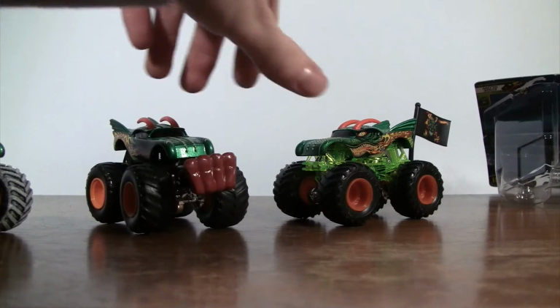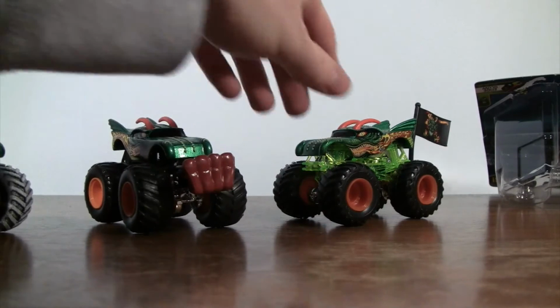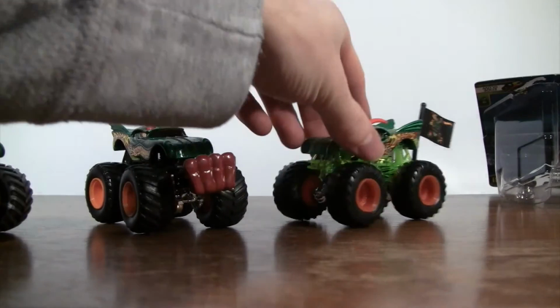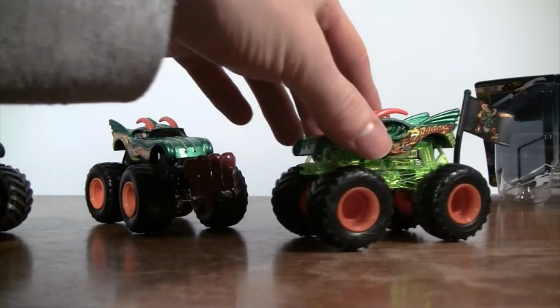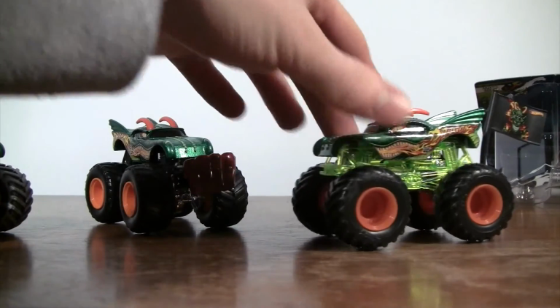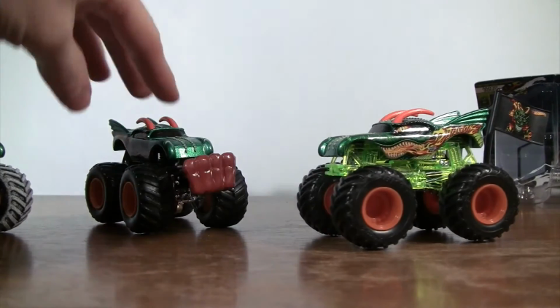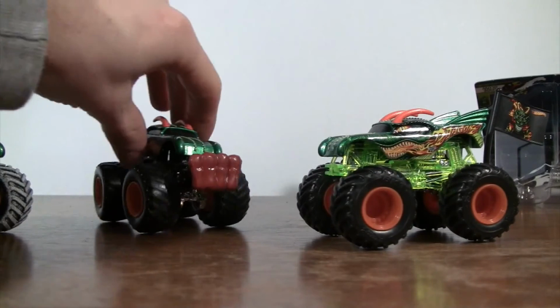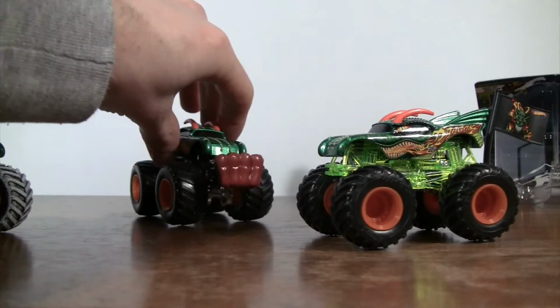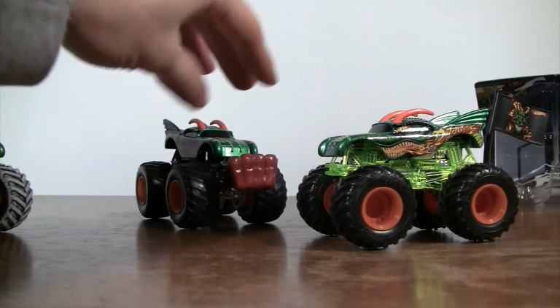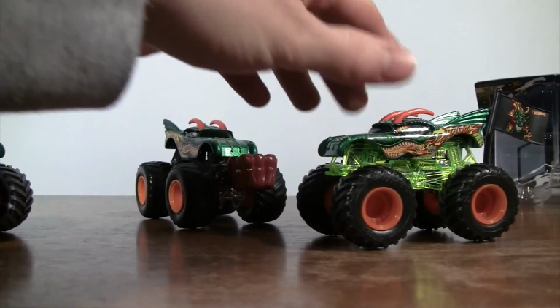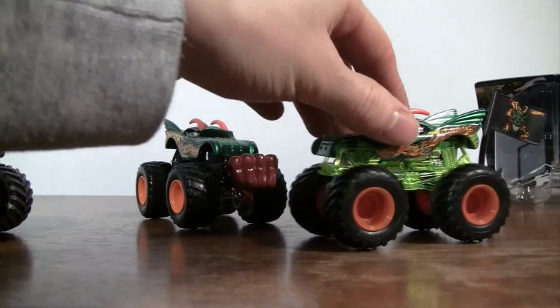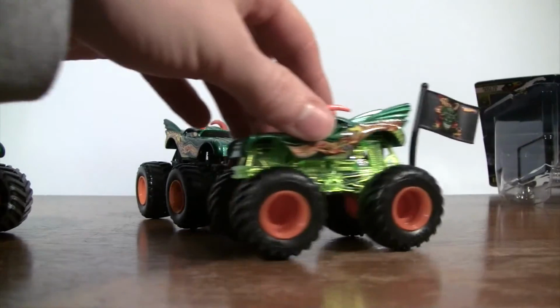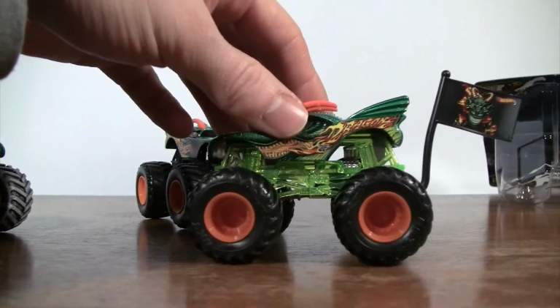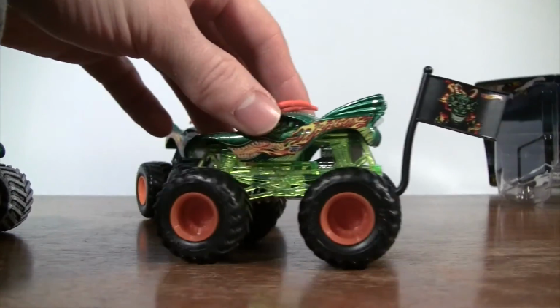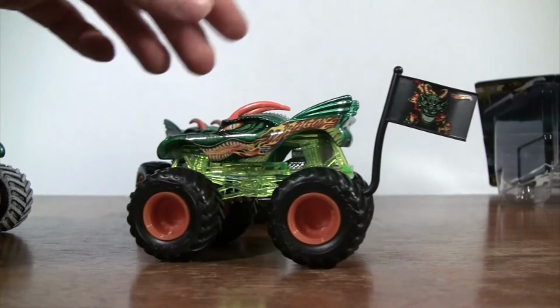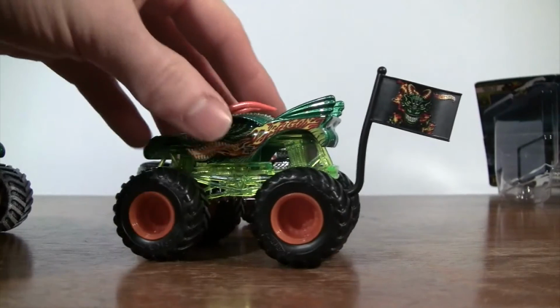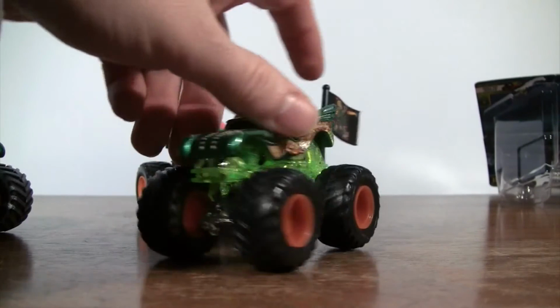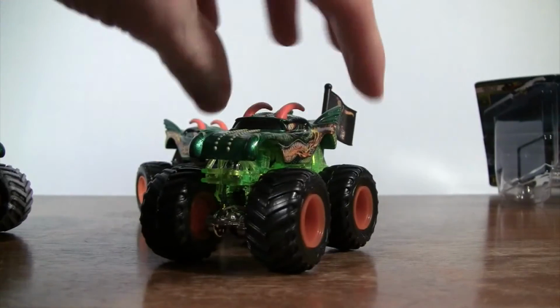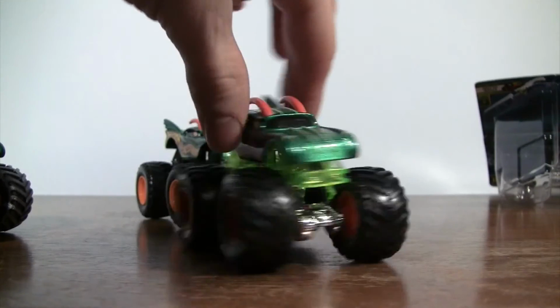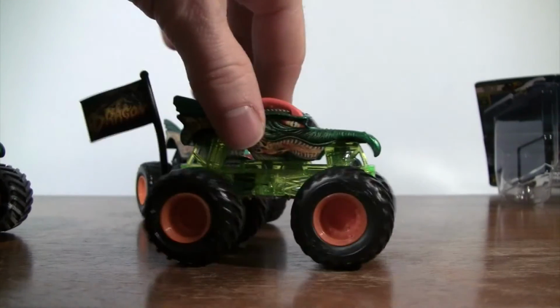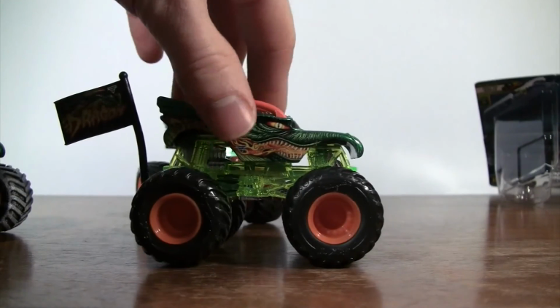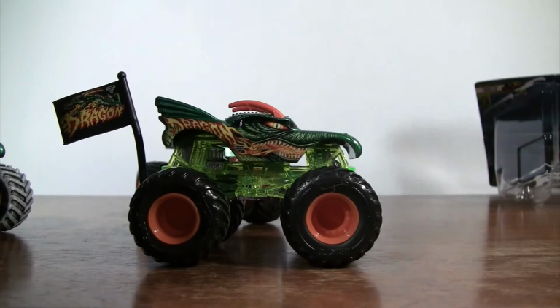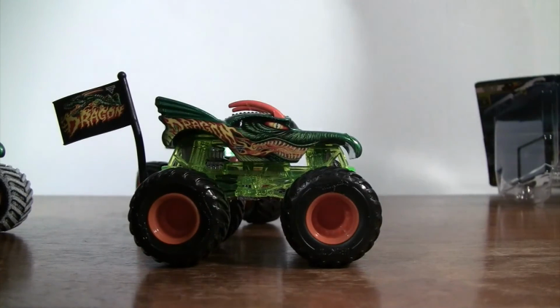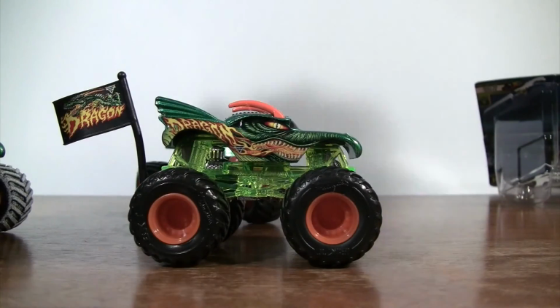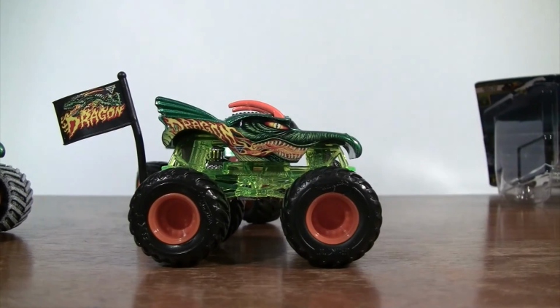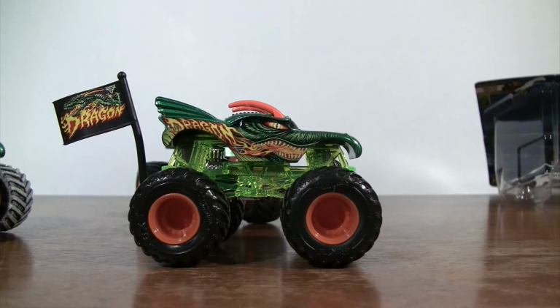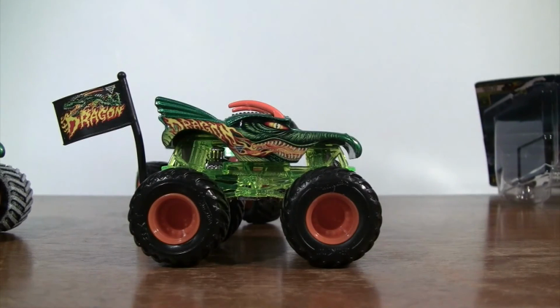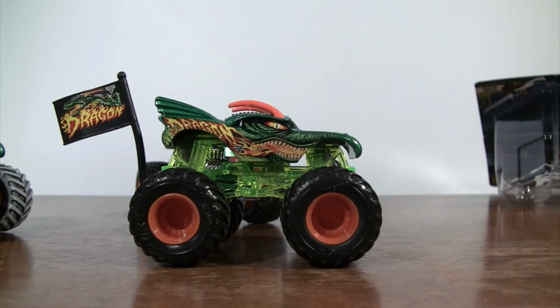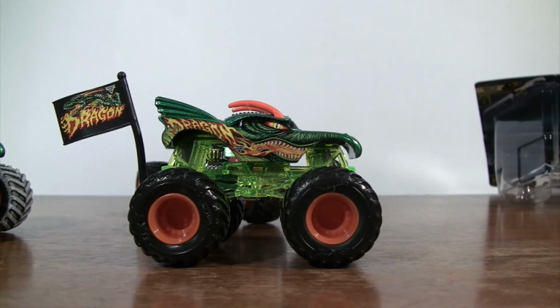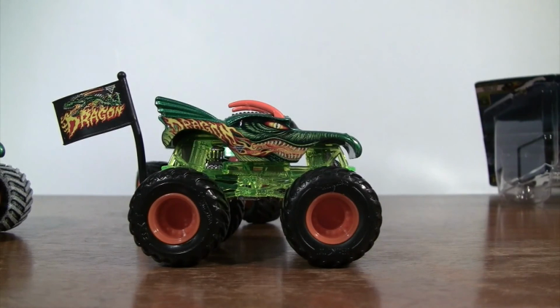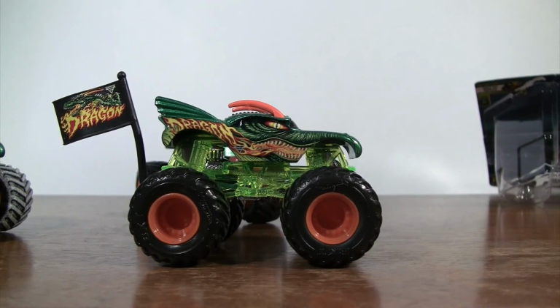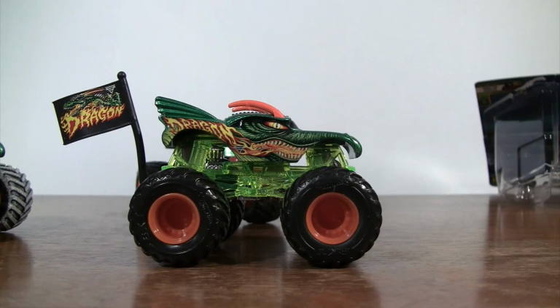Anyway, thank you for tuning in to this unboxing and review from the Hot Wheels Monster Jam series of the Edge Glow Dragon.